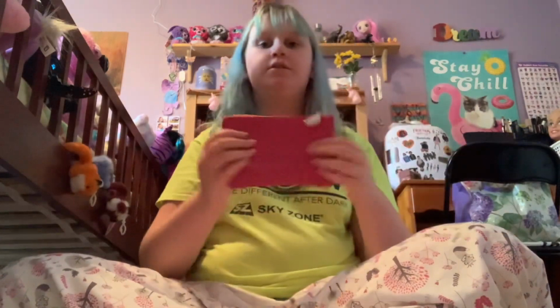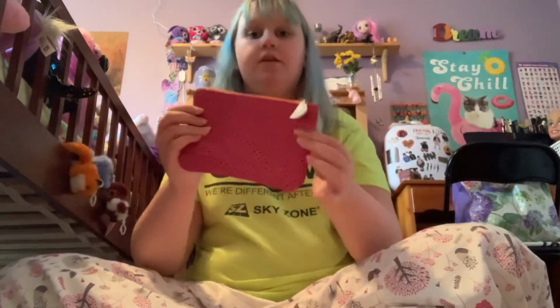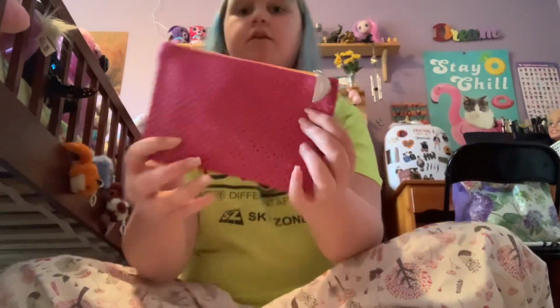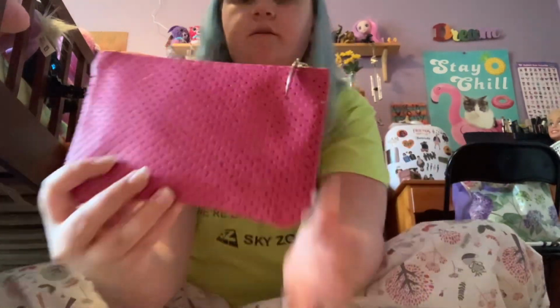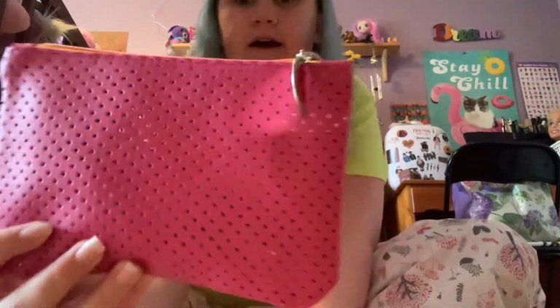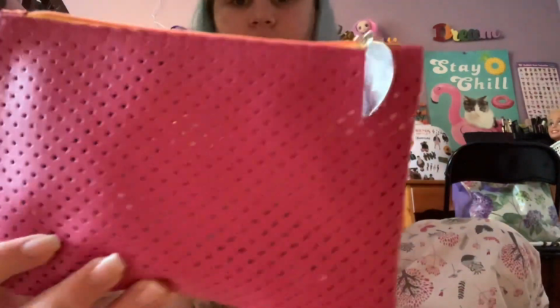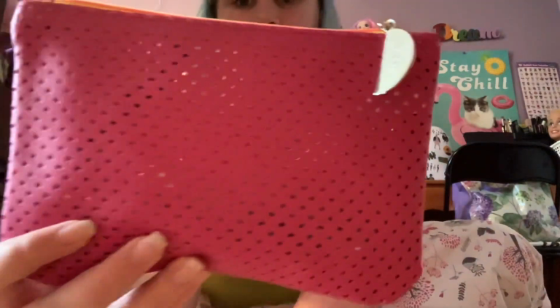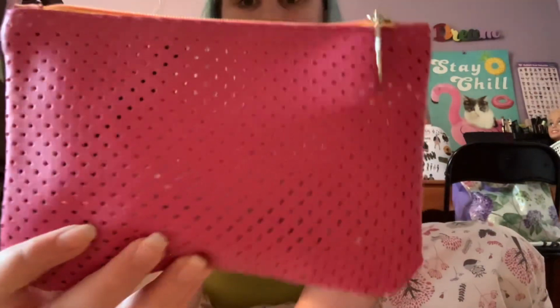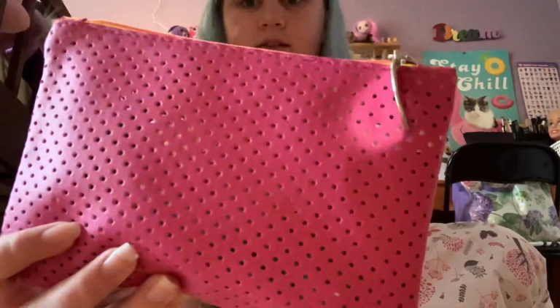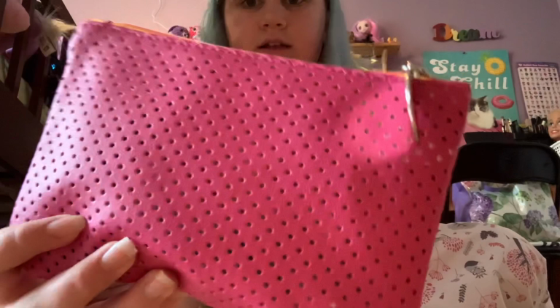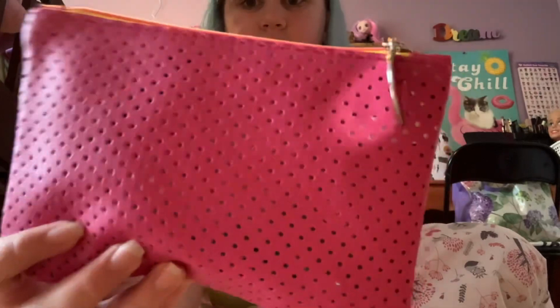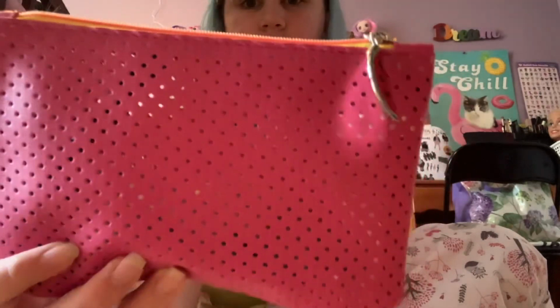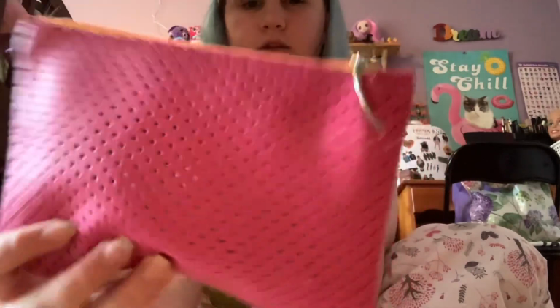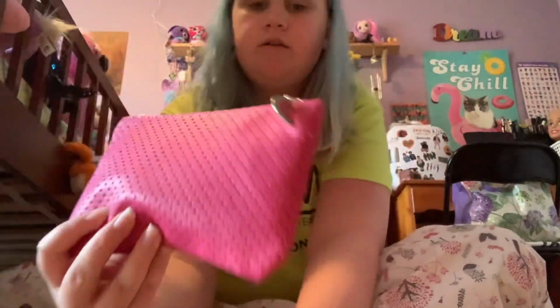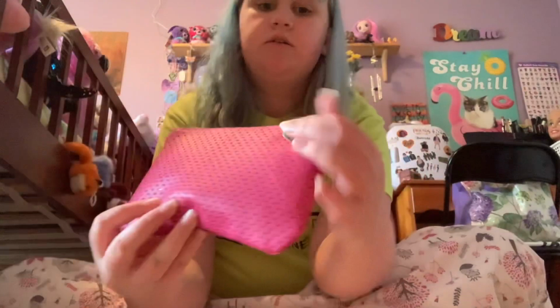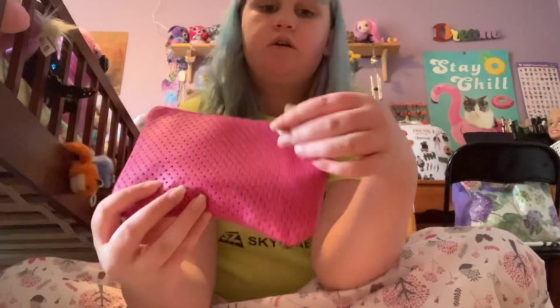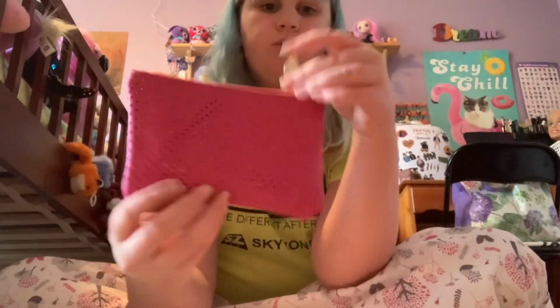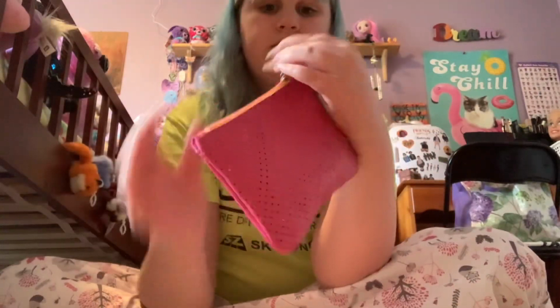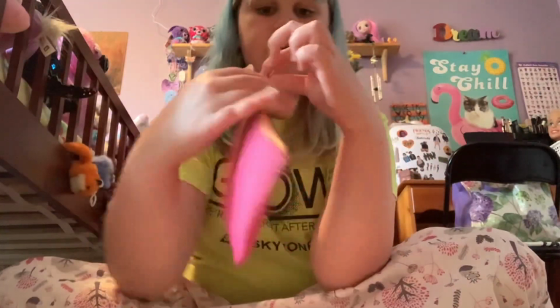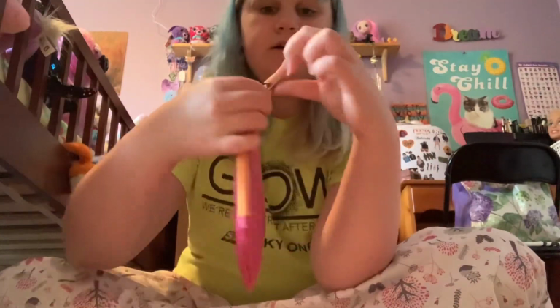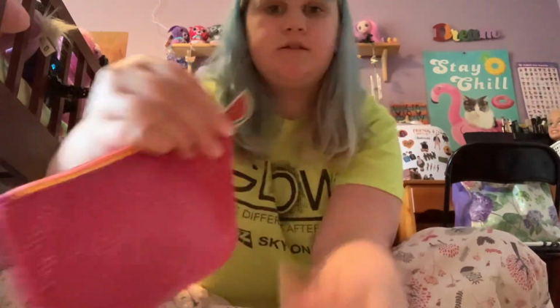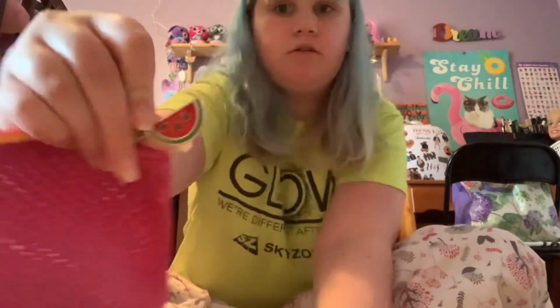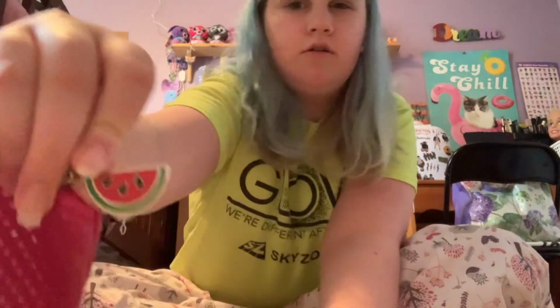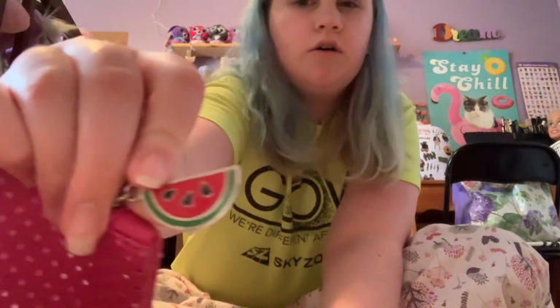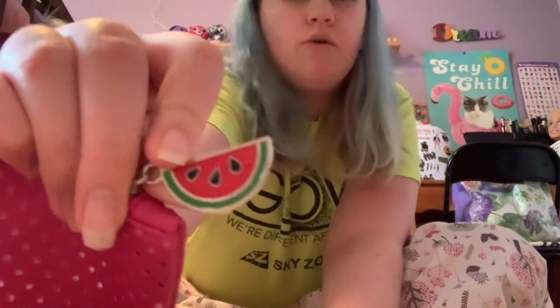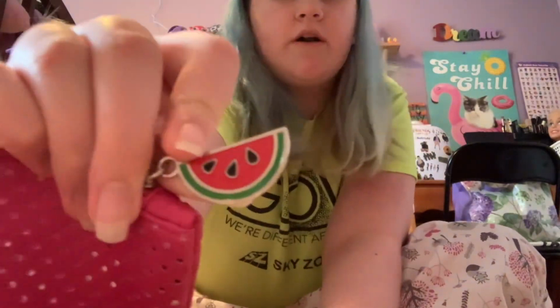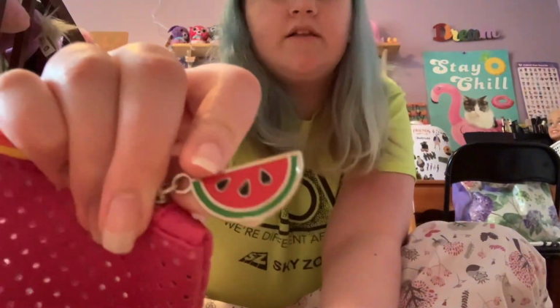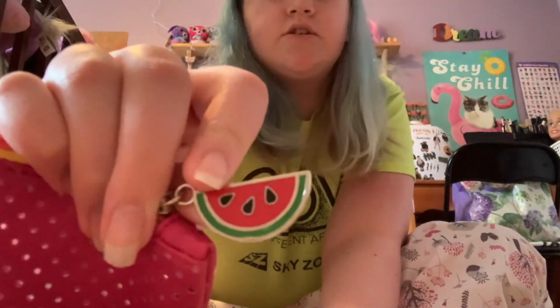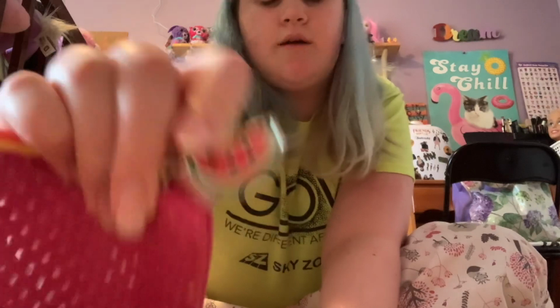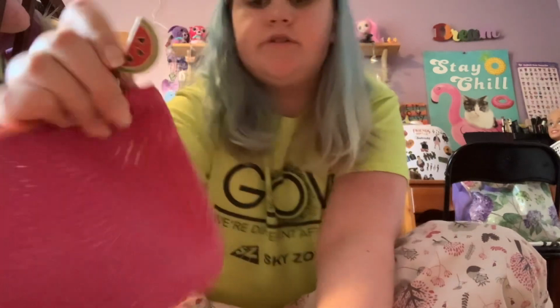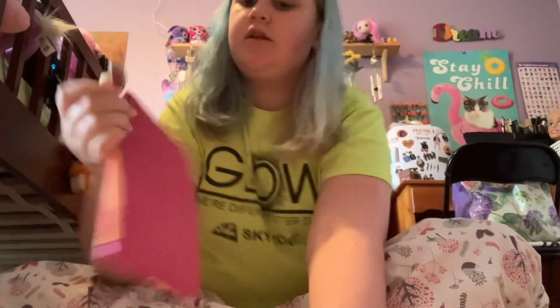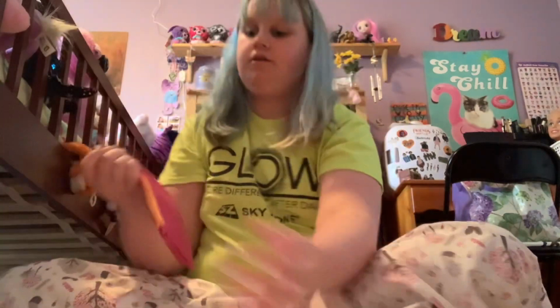This is the bag for this month. It's kind of see-through with little holes in it, and it has this little watermelon charm, which is really cute.